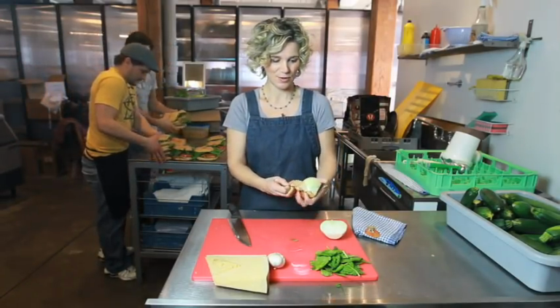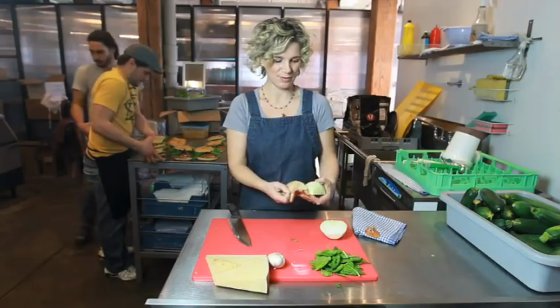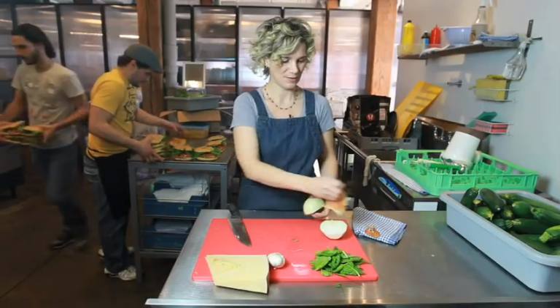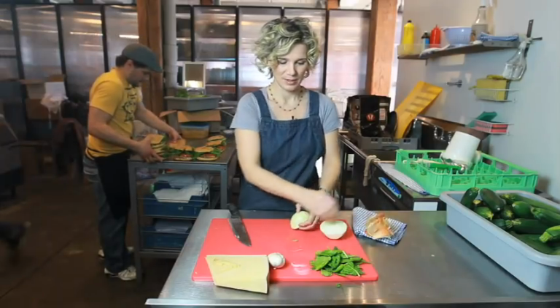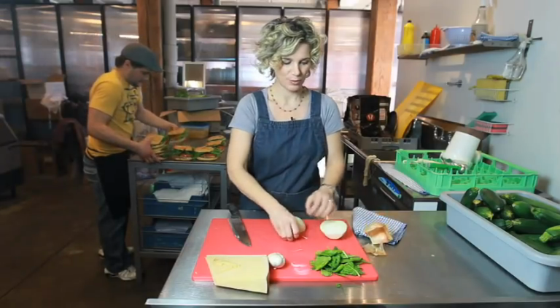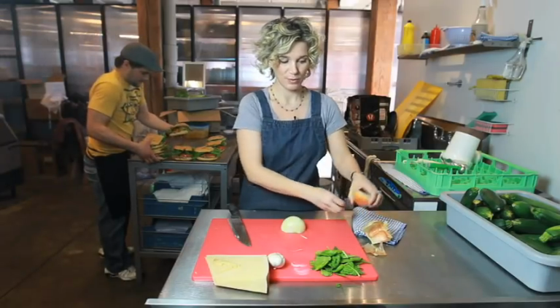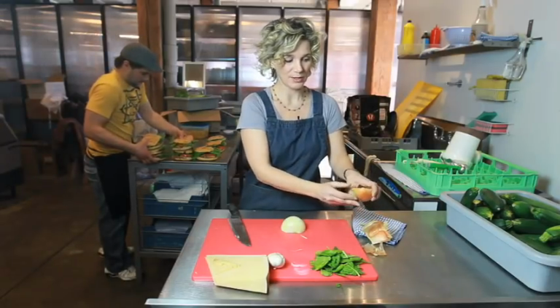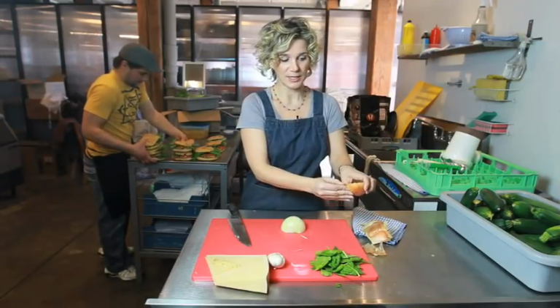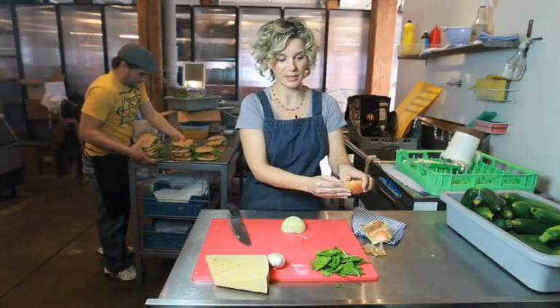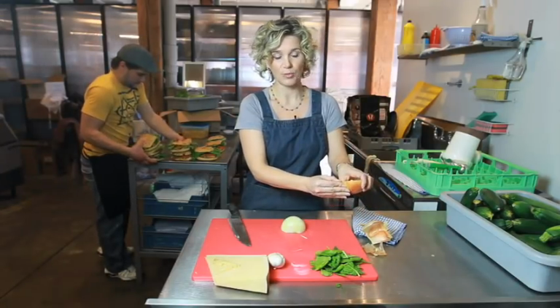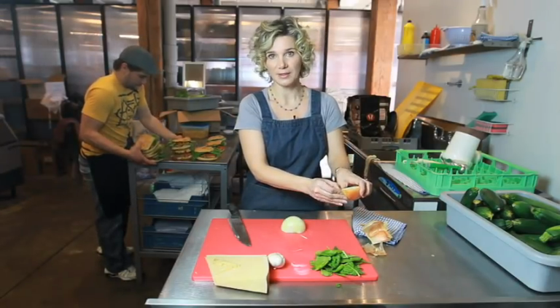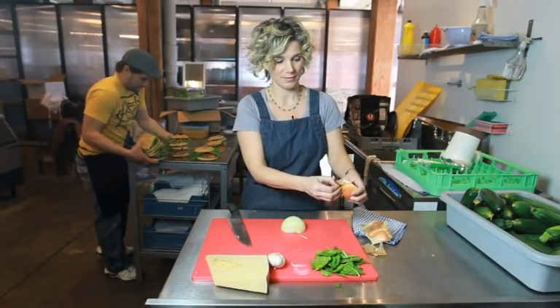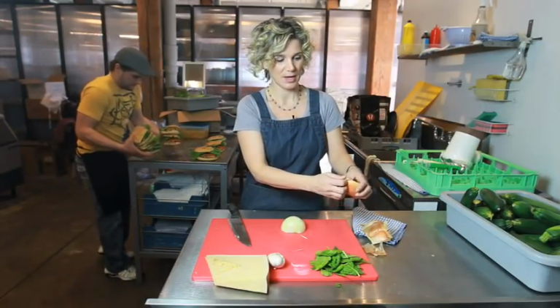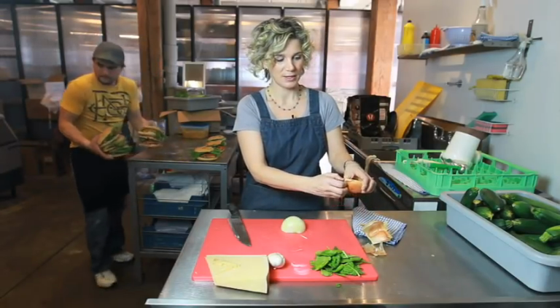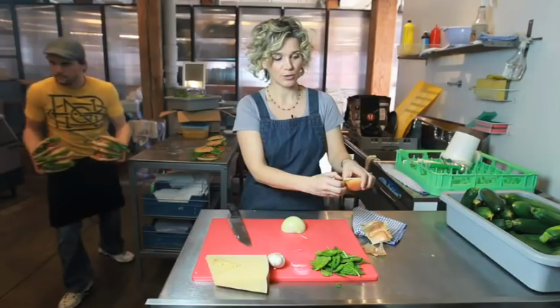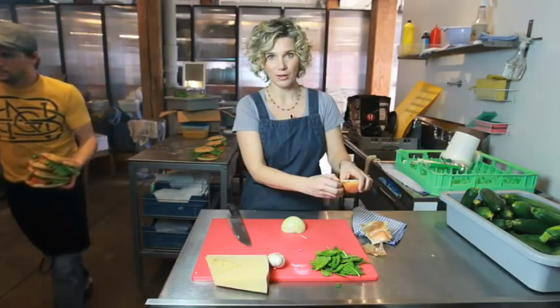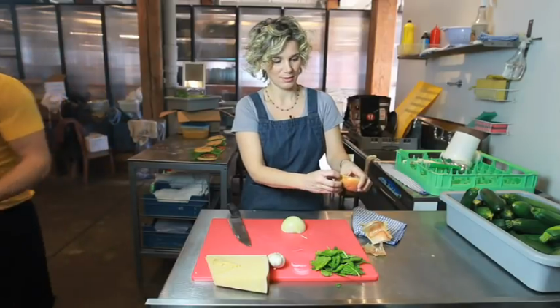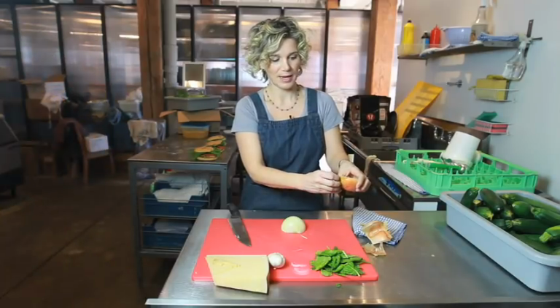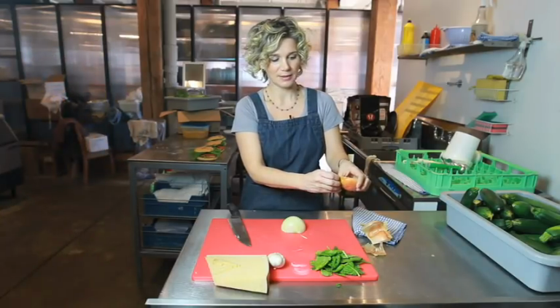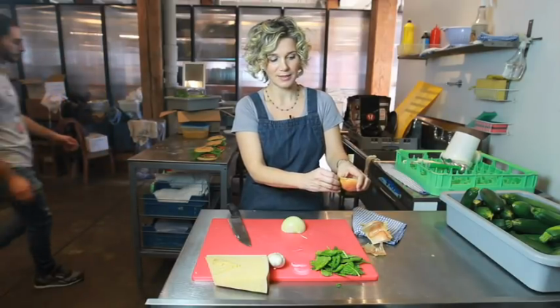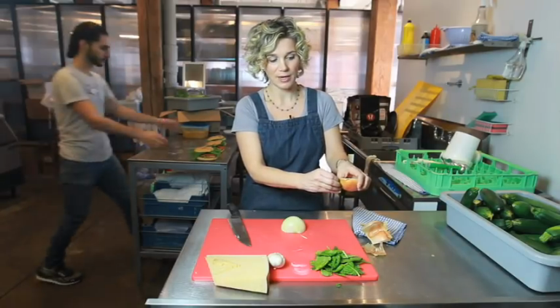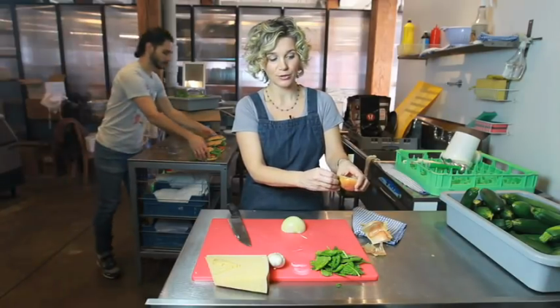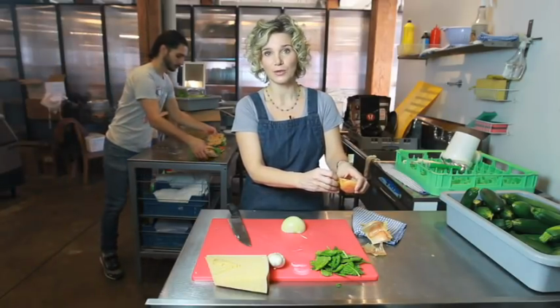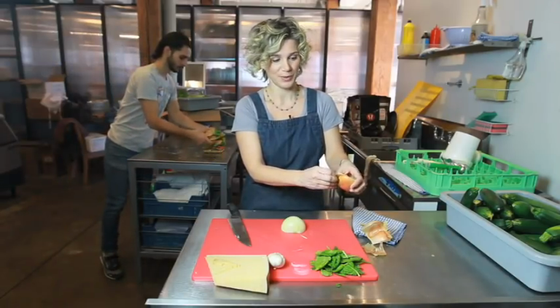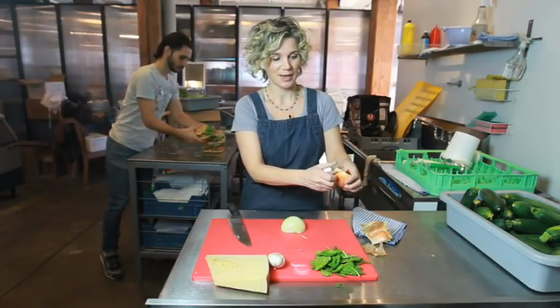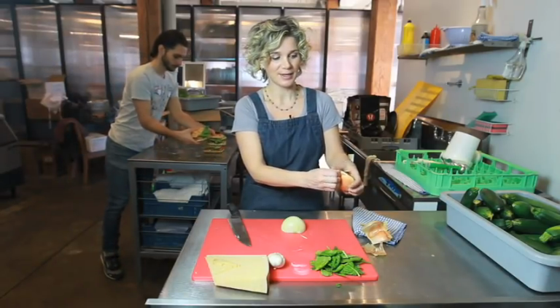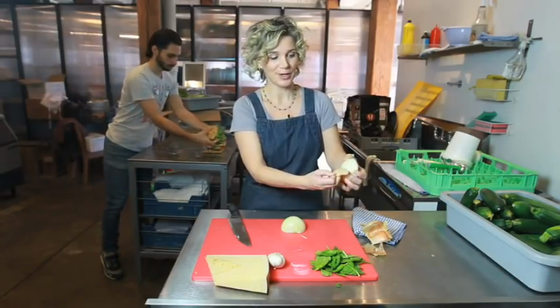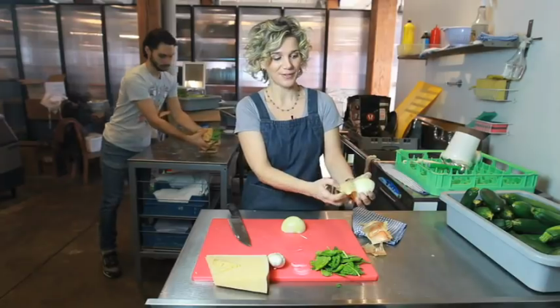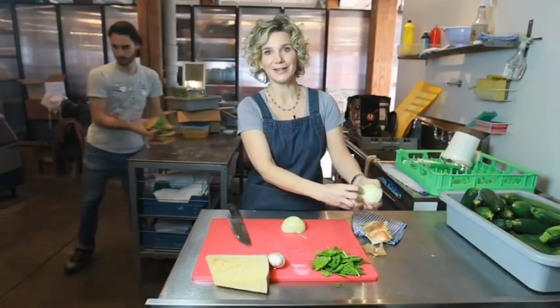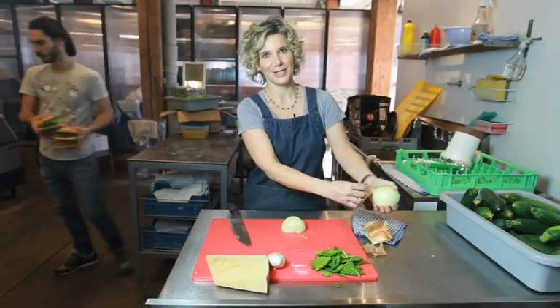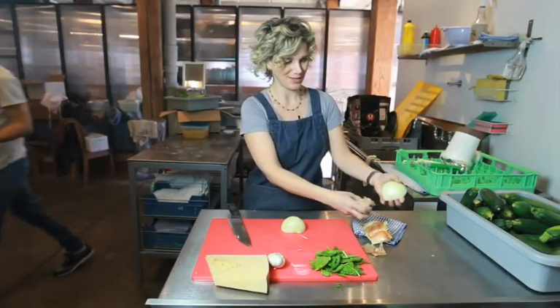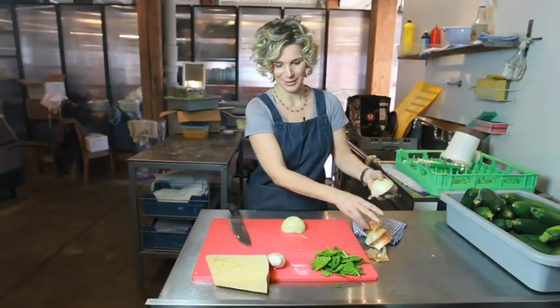So as you see there's no base, there's no broth, and that's how I learned to make soup. I can tell you that I have 10 years of experience making soup.